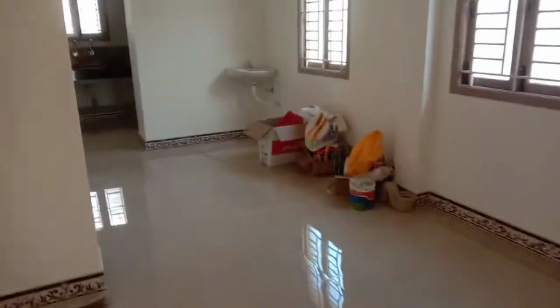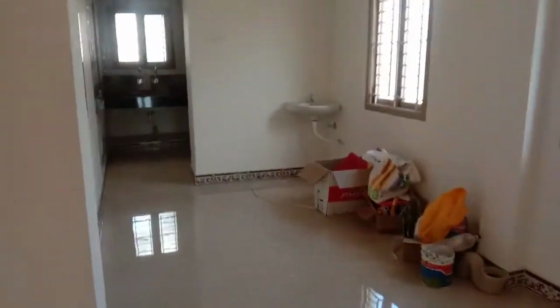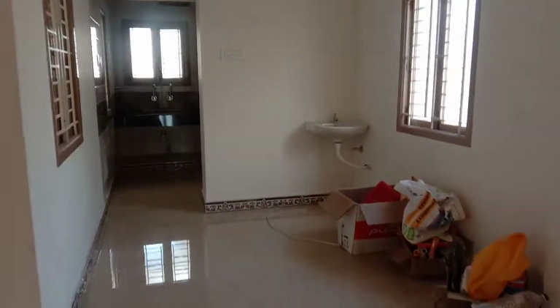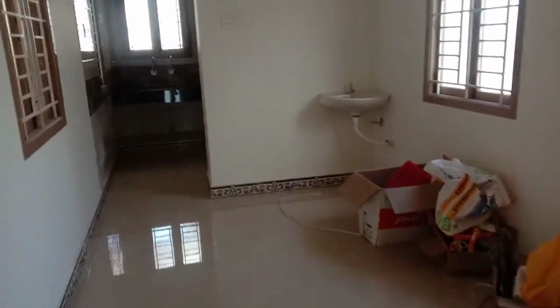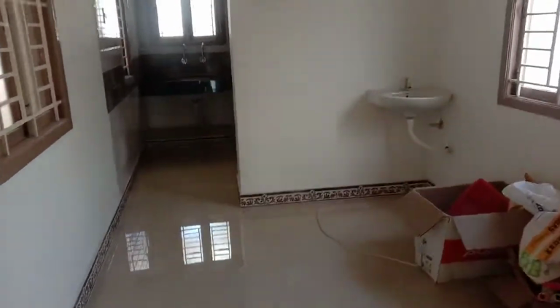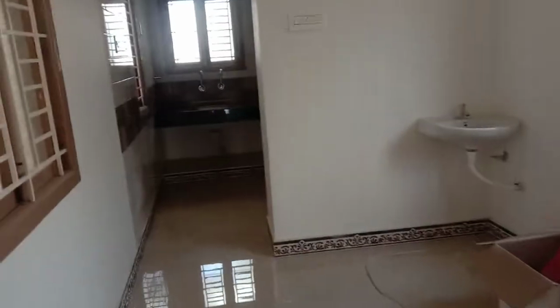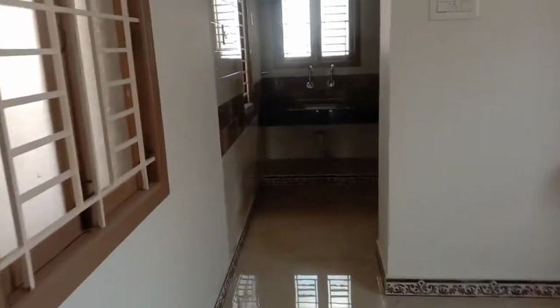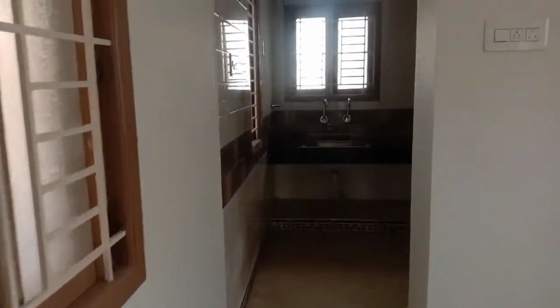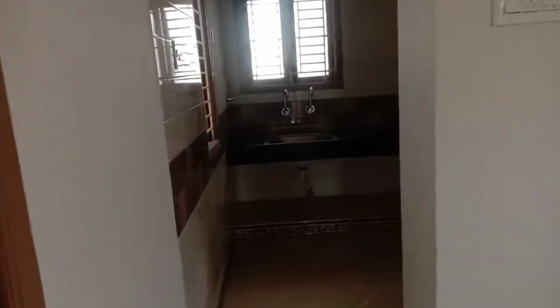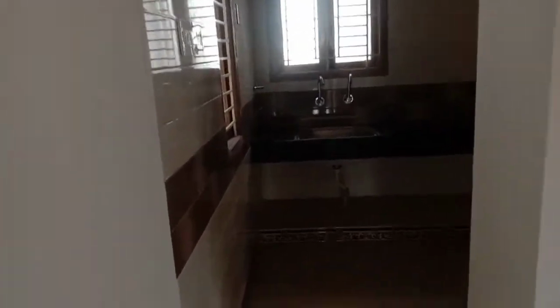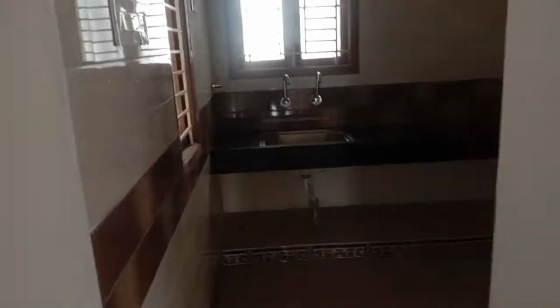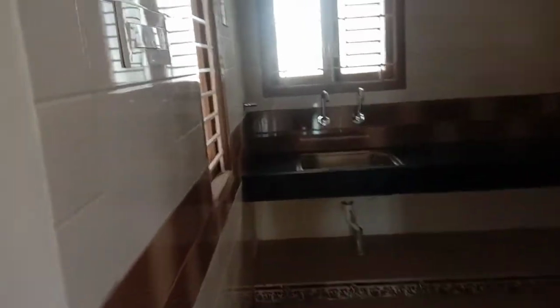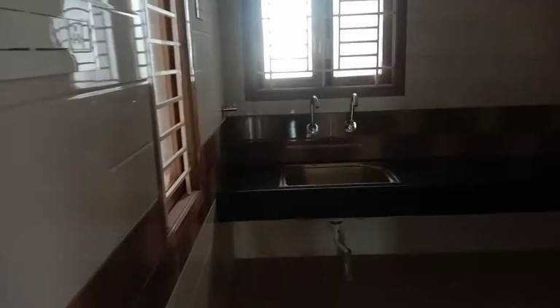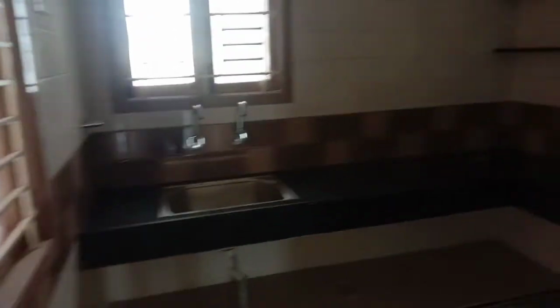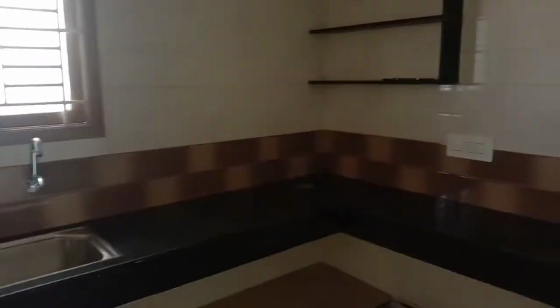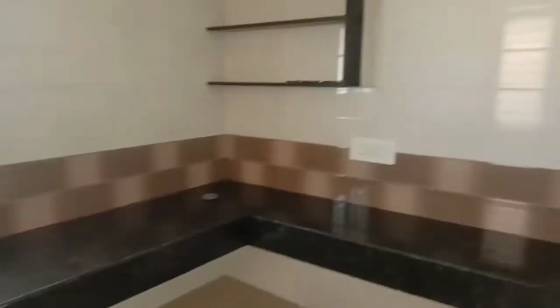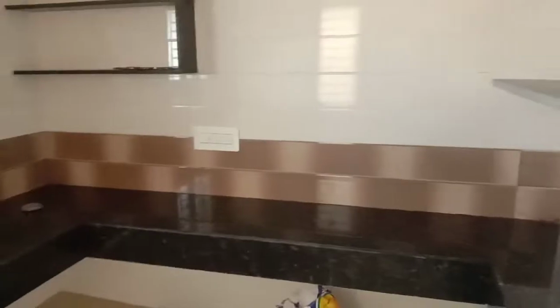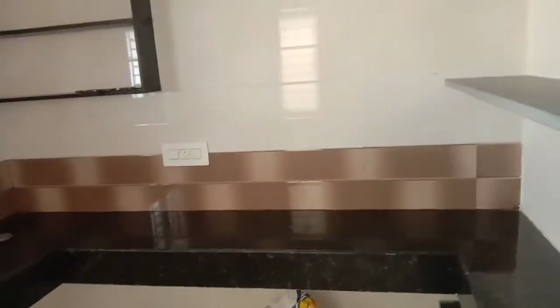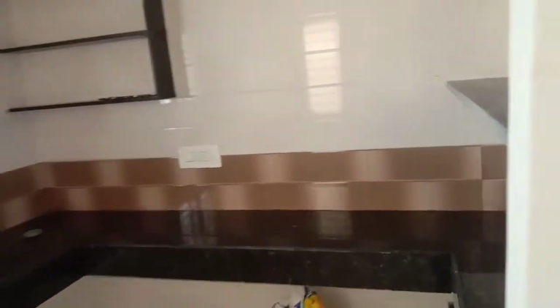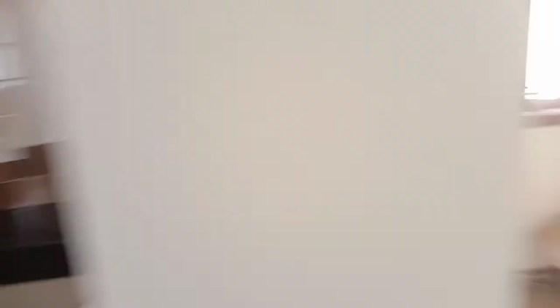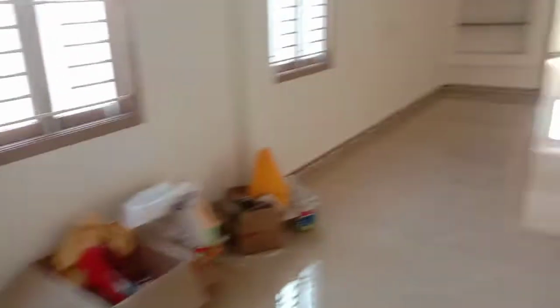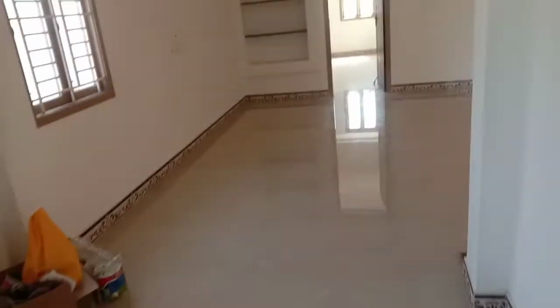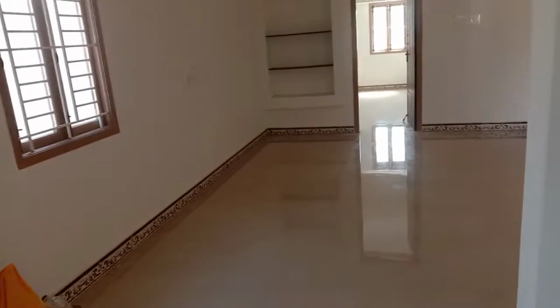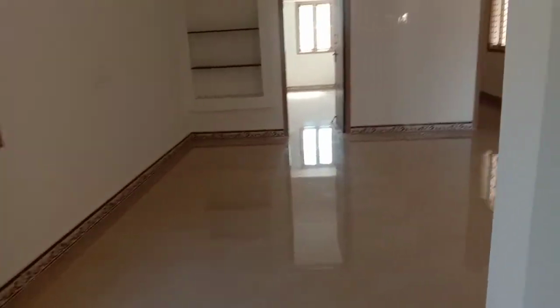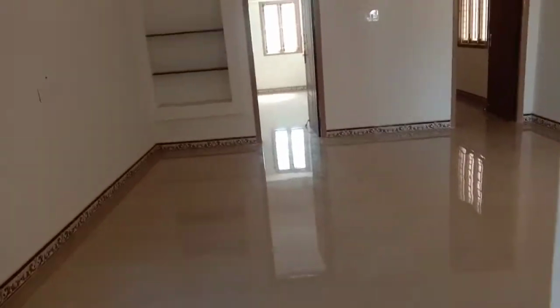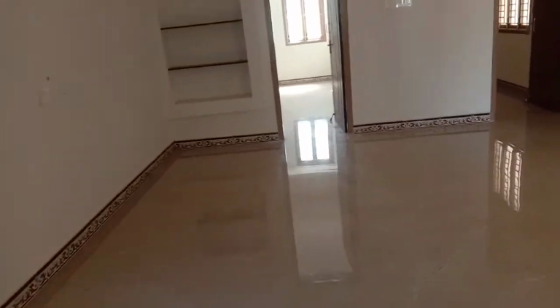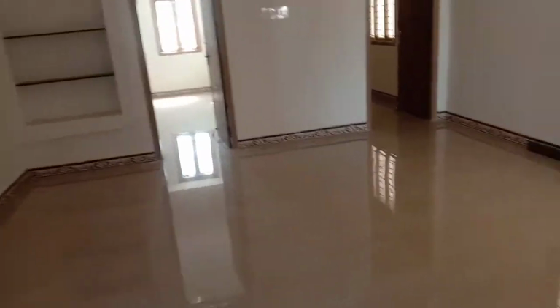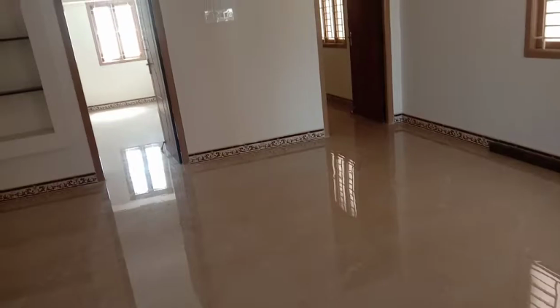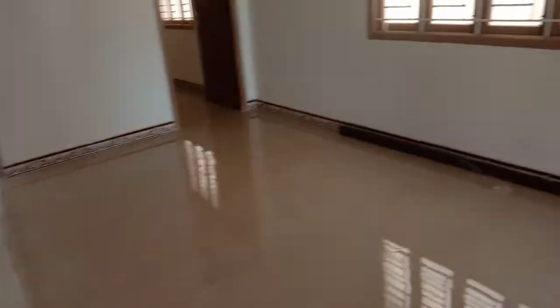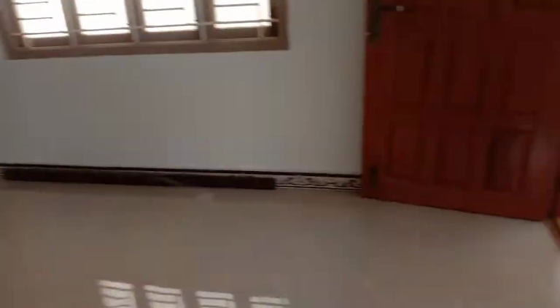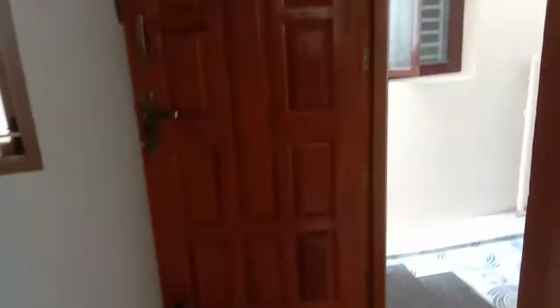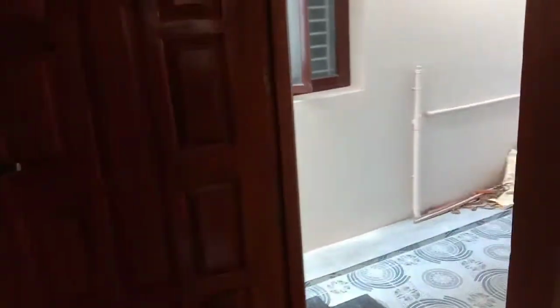This is a dining hall. This is a house bedroom. This is a unit. This is a size bedroom. This is an inside bedroom.